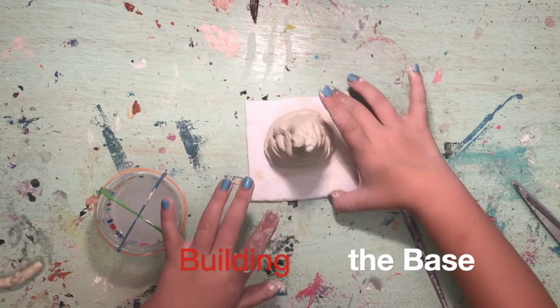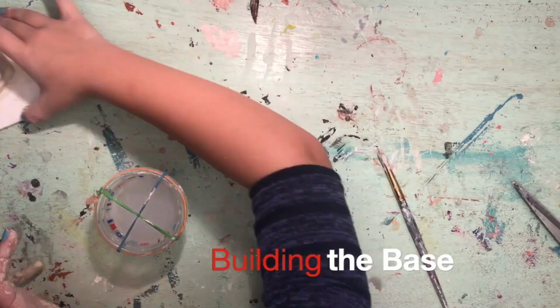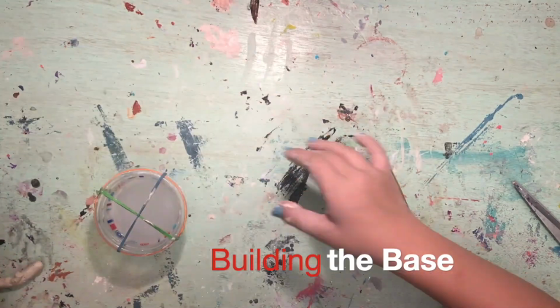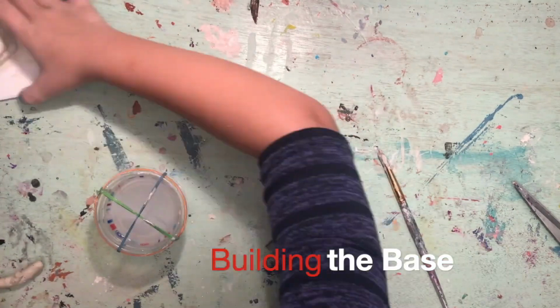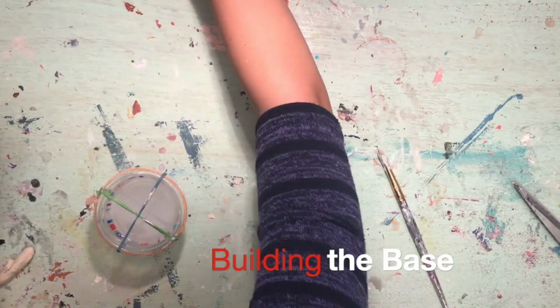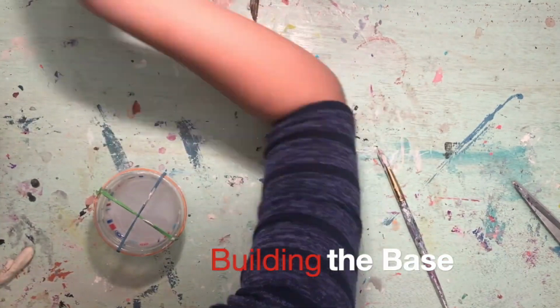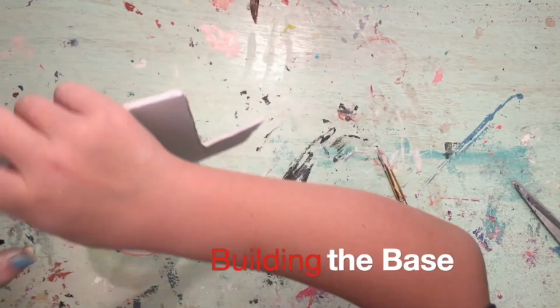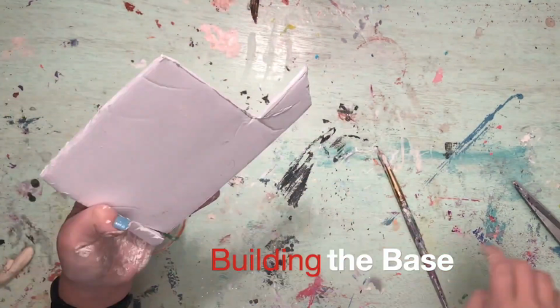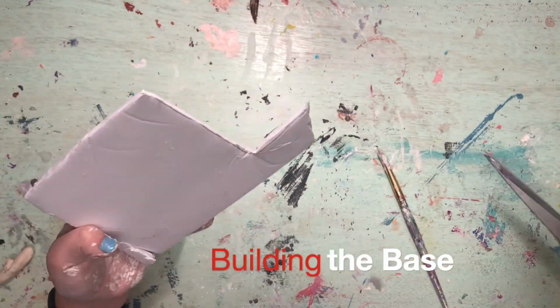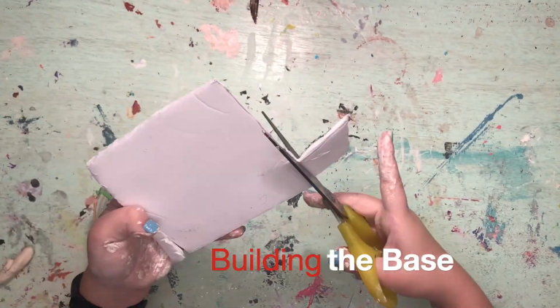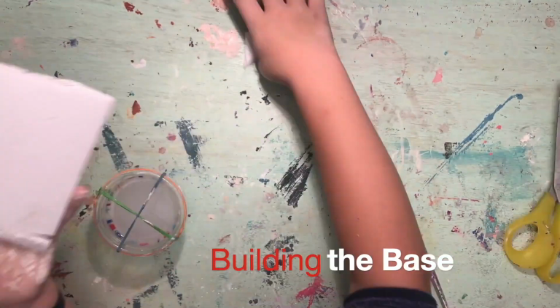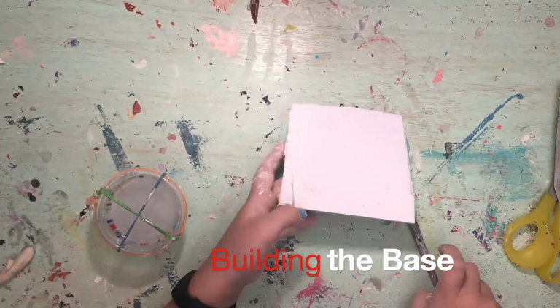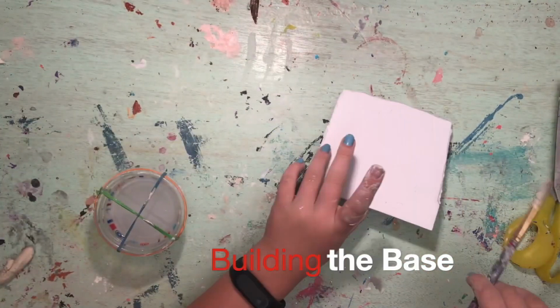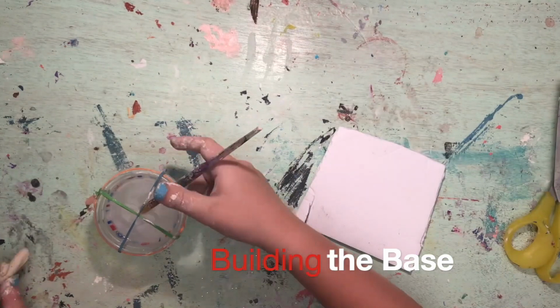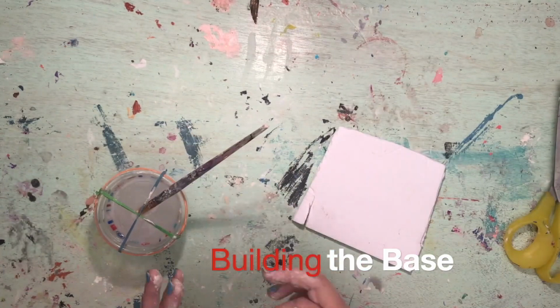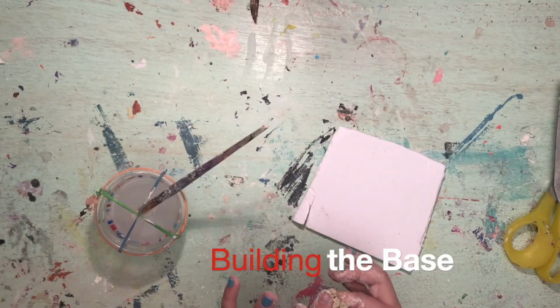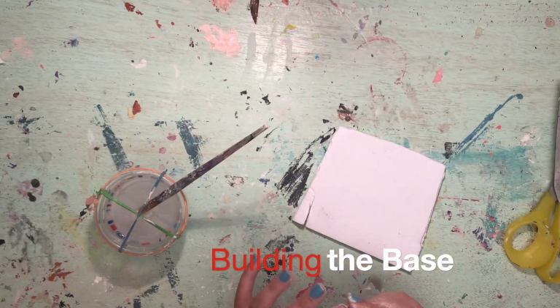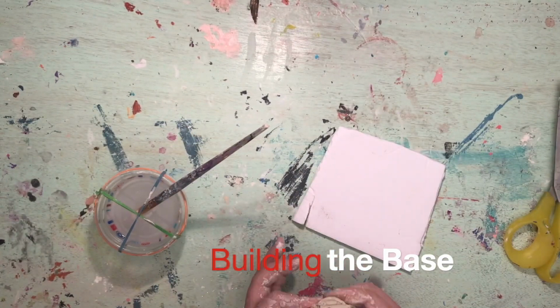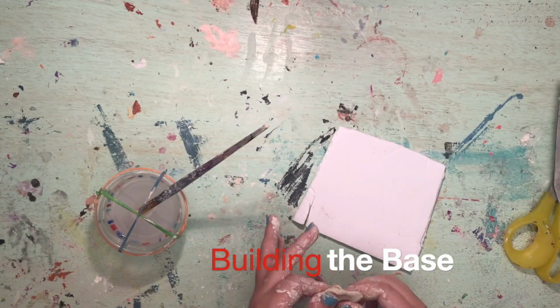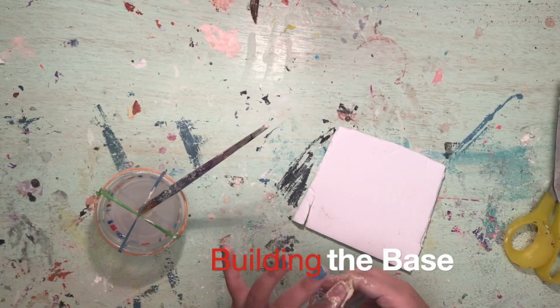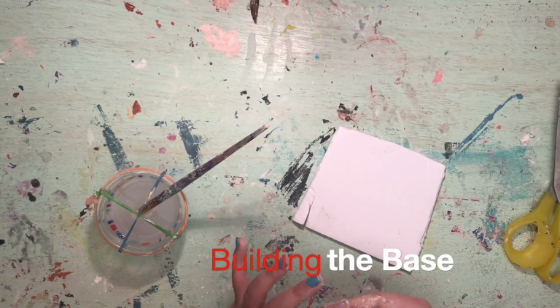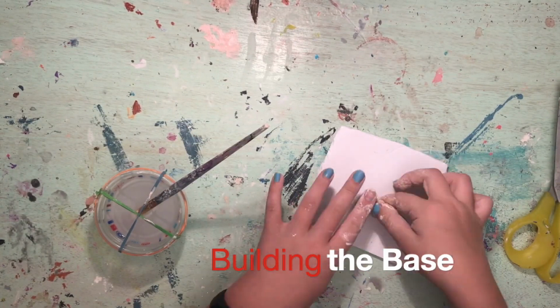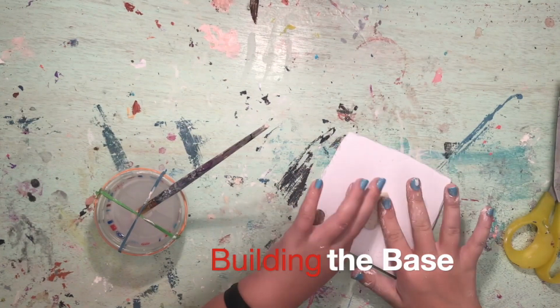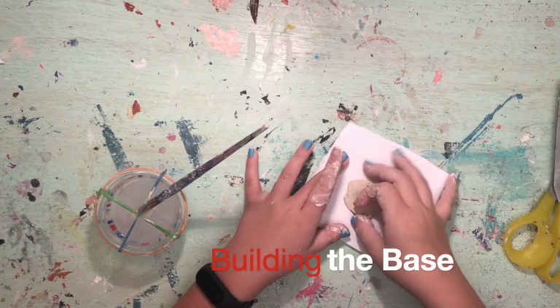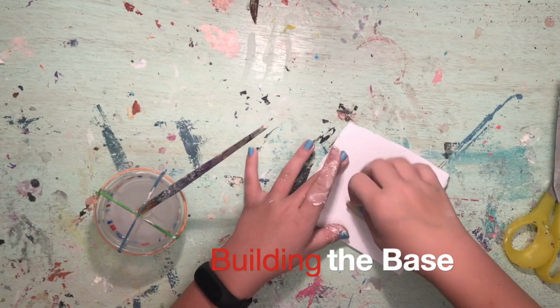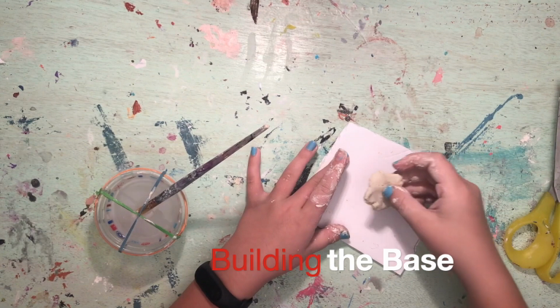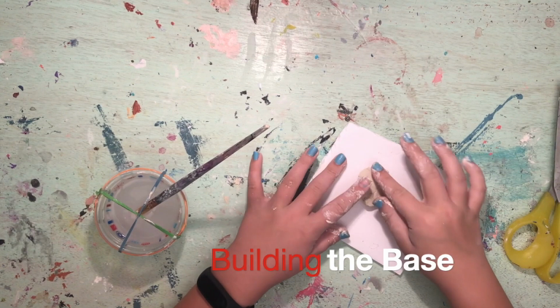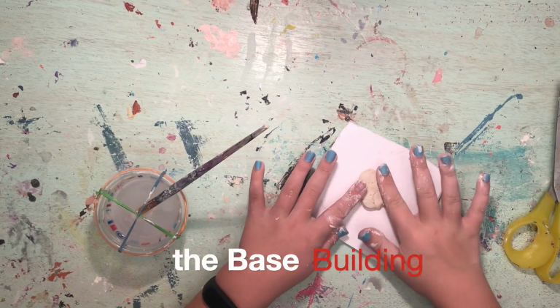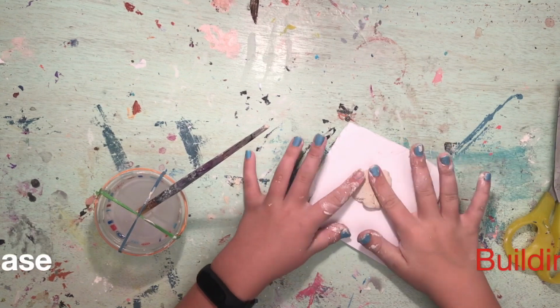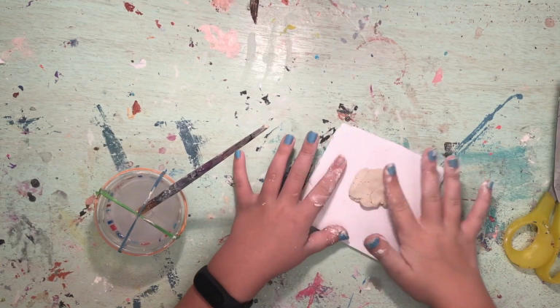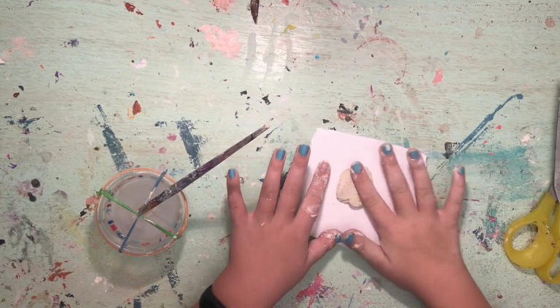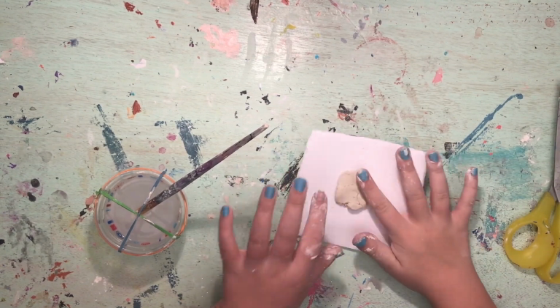The next step in the DIY tornado is to make a base for the tornado to sit on so it can stand up. Using the foam core and air dry clay, create a small but sturdy base for the tornado to sit on. Attach it to the bottom of the tornado when you are done.